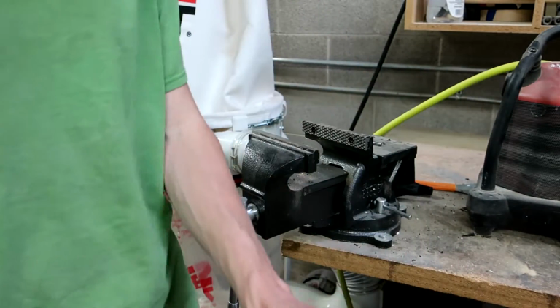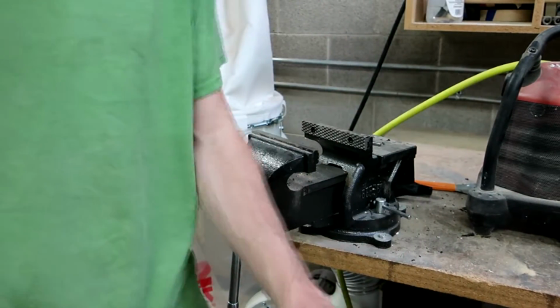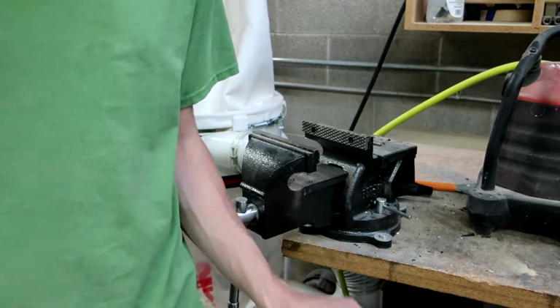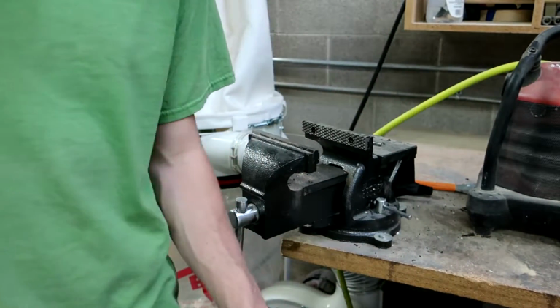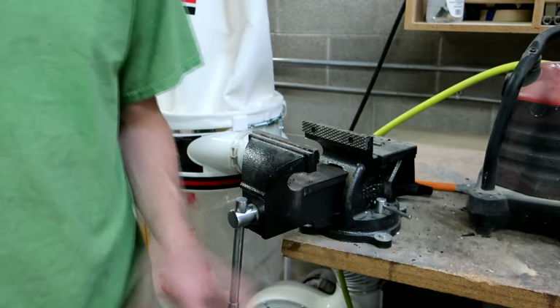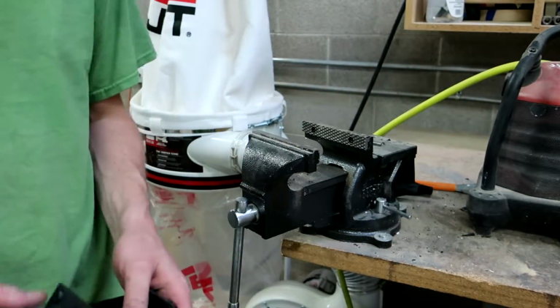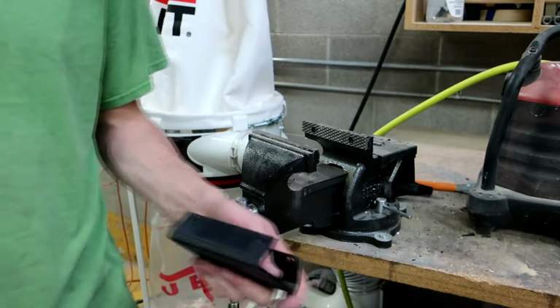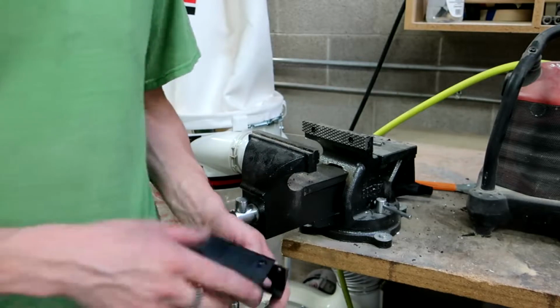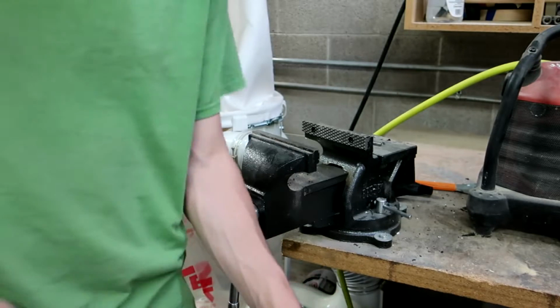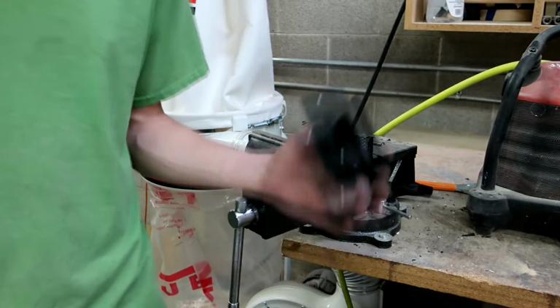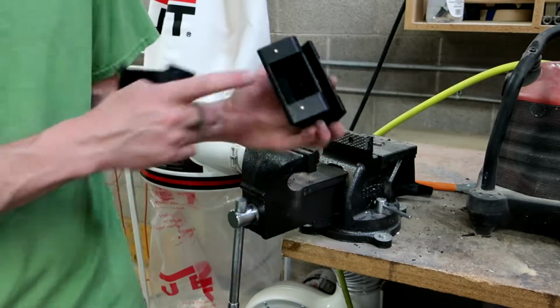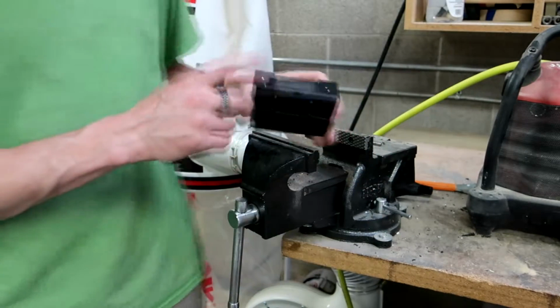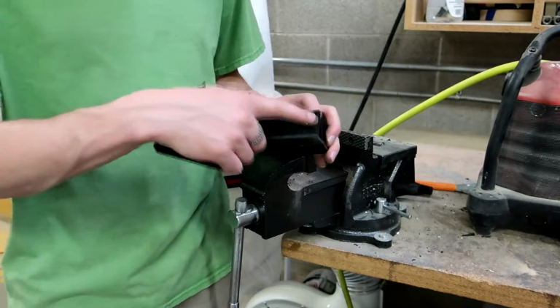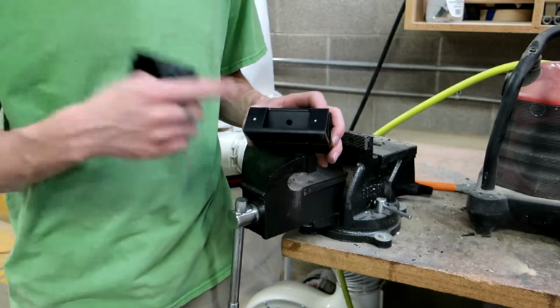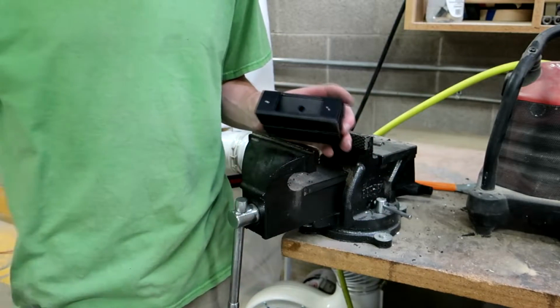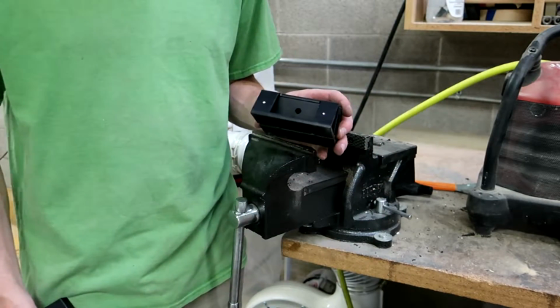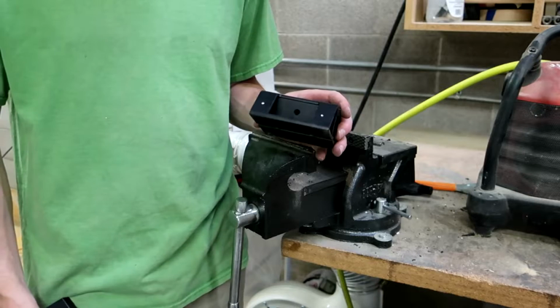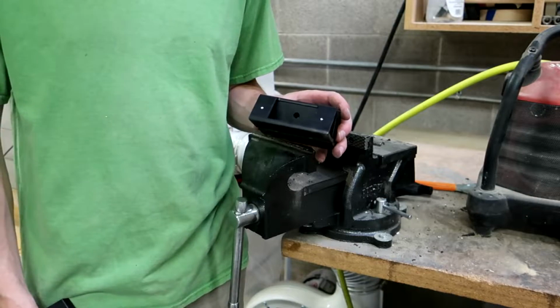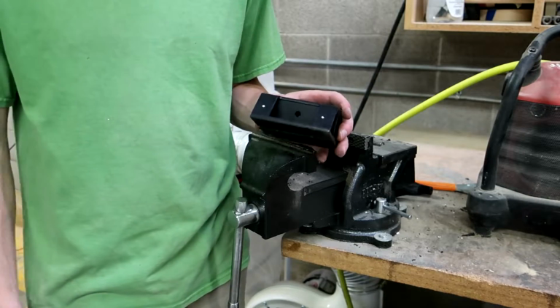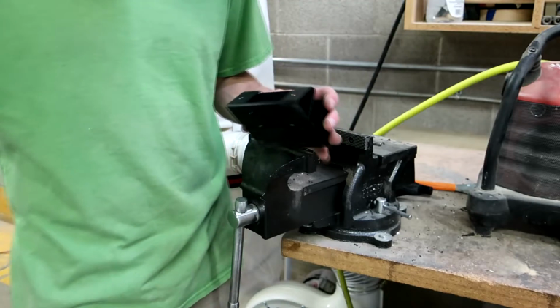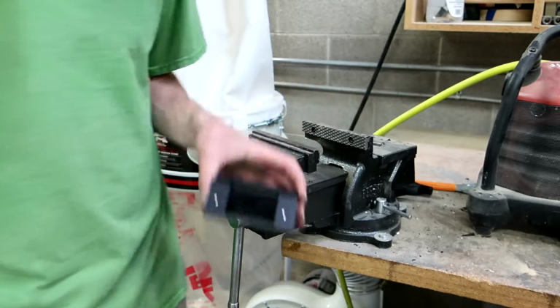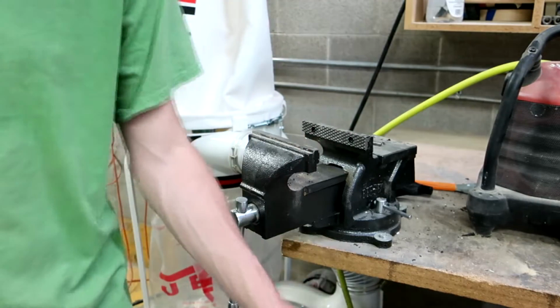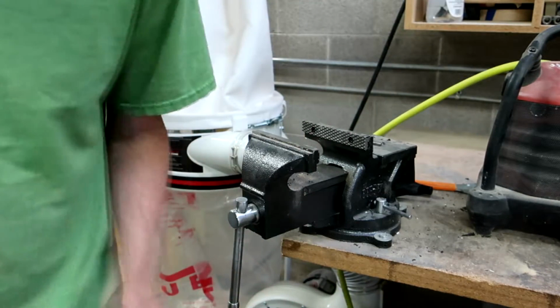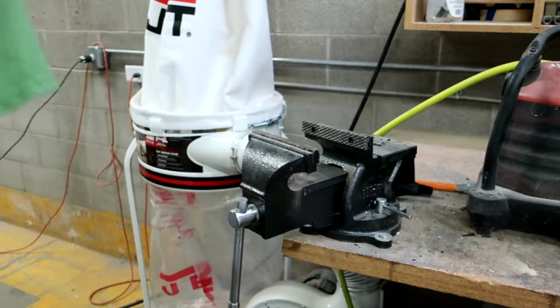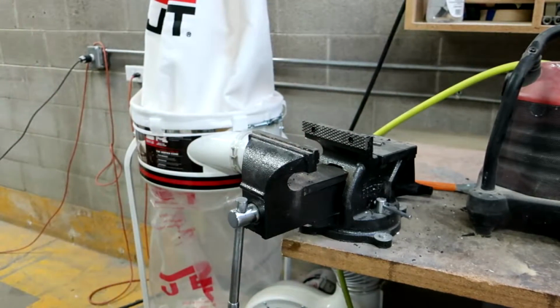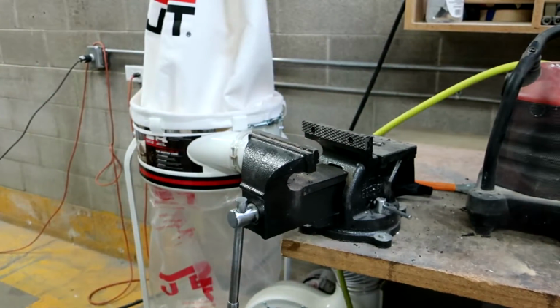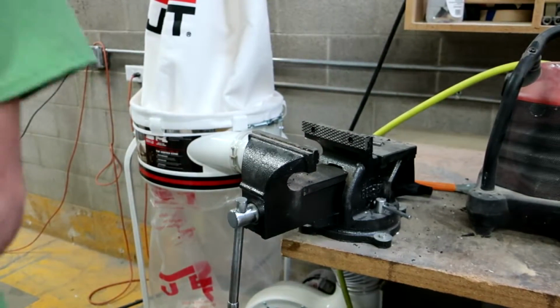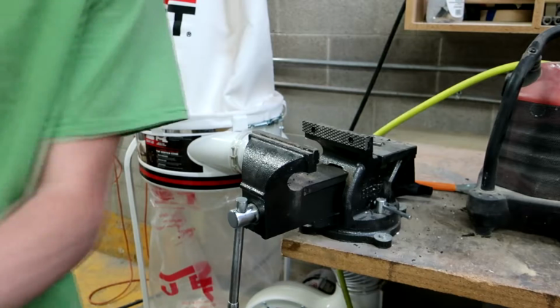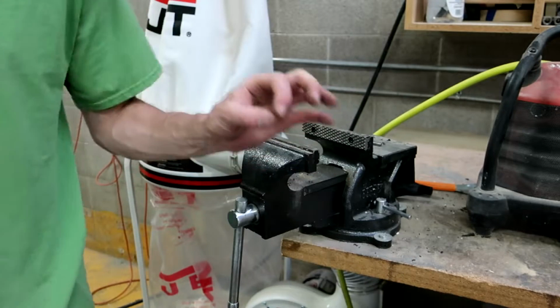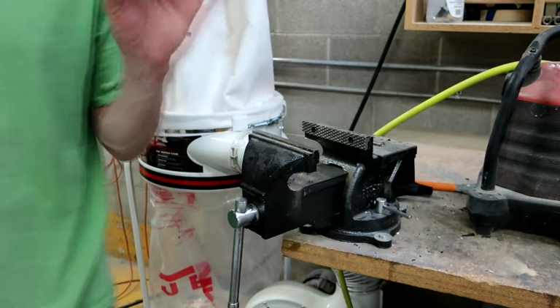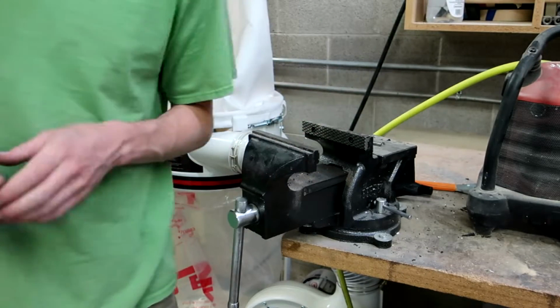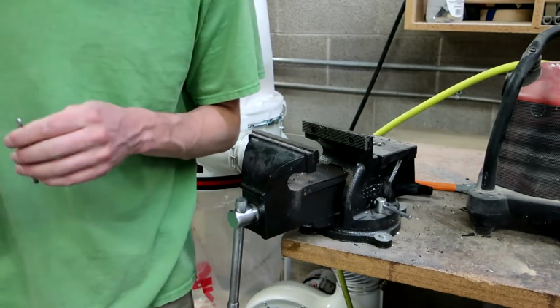That's all of them dimpled. Now I've just got to pre-drill. I'm going to grab a nice small drill bit — find the sharpest one I can find.